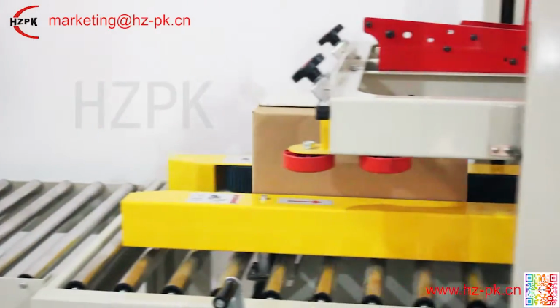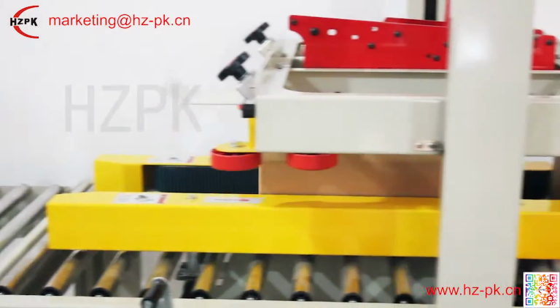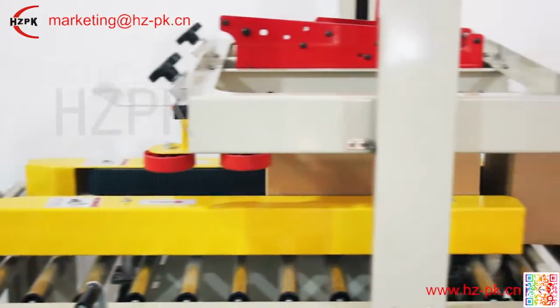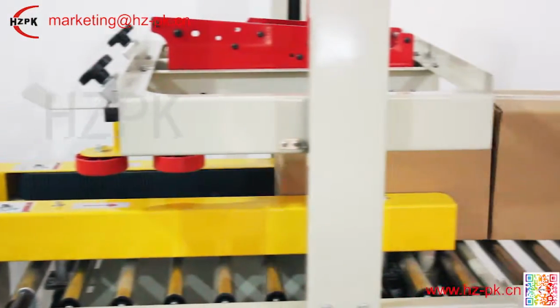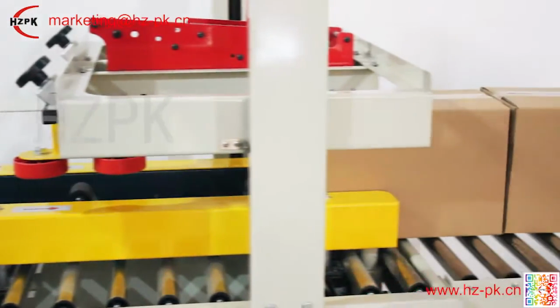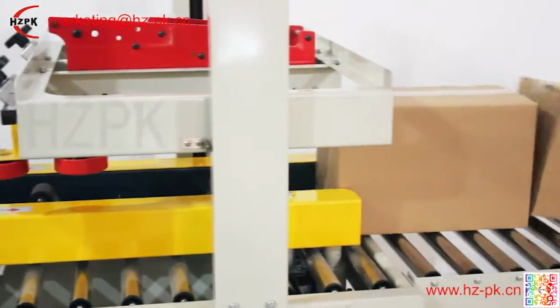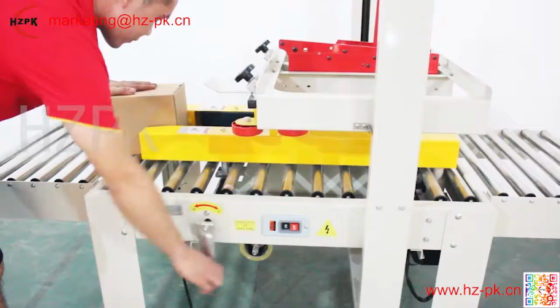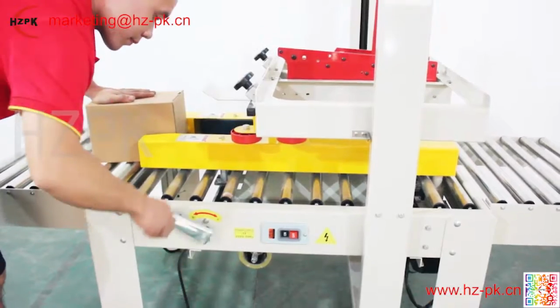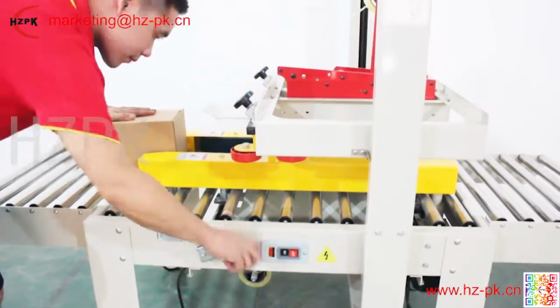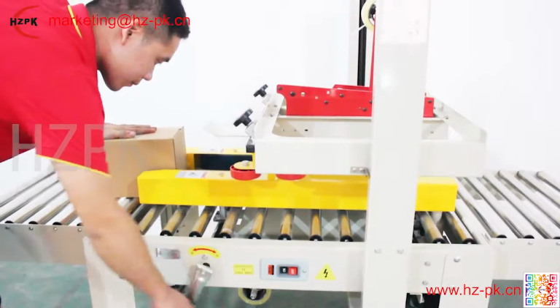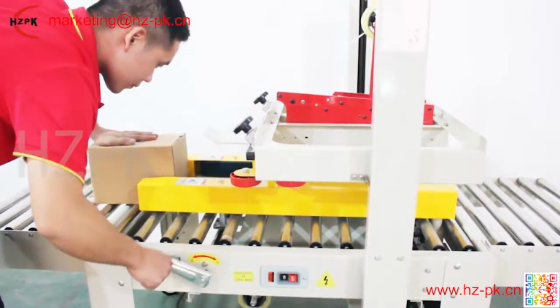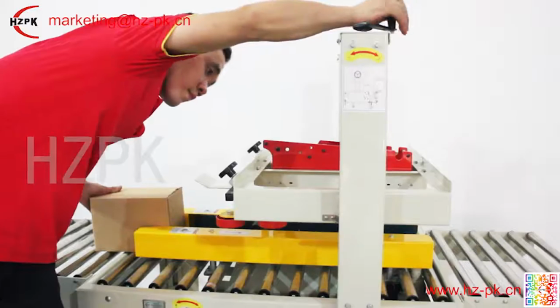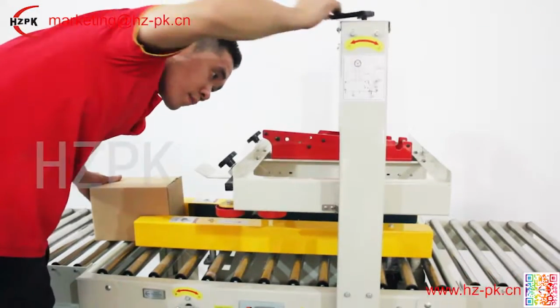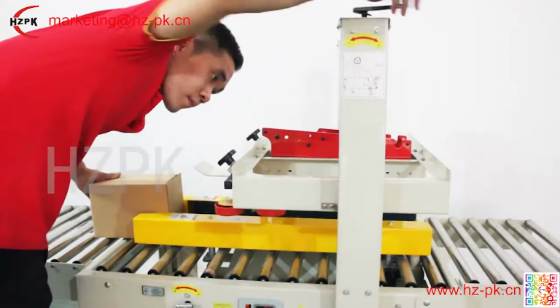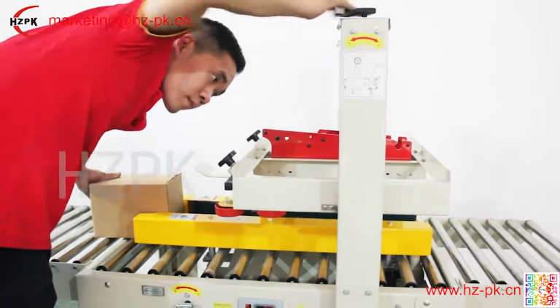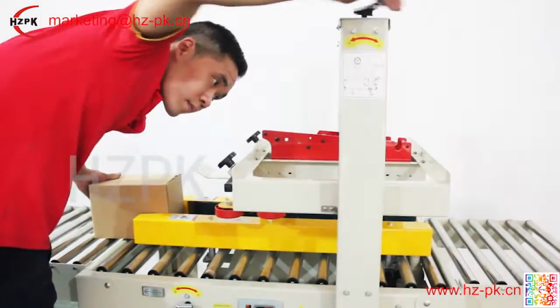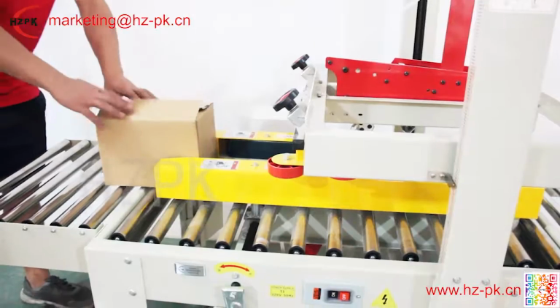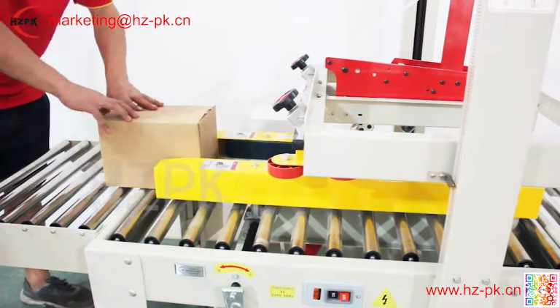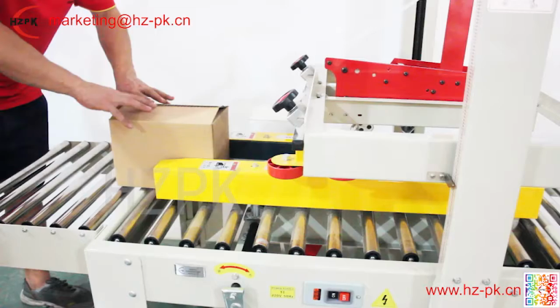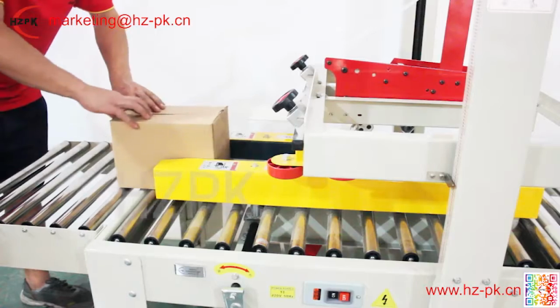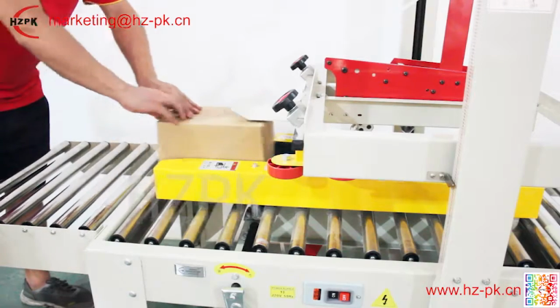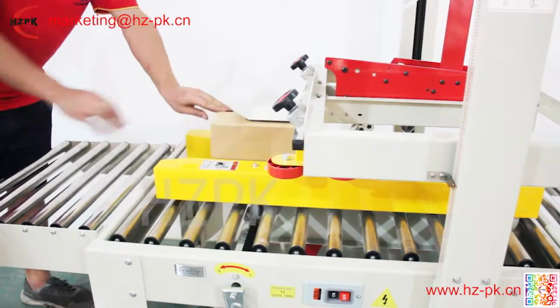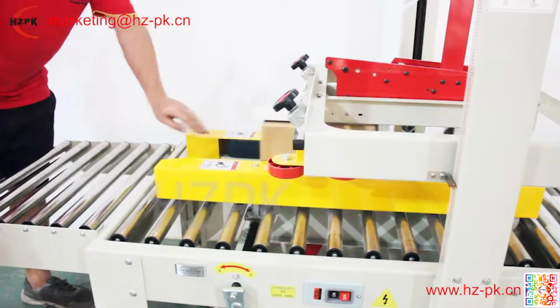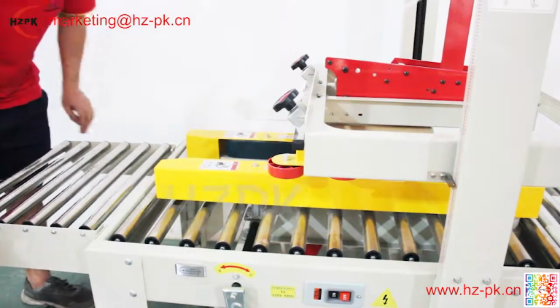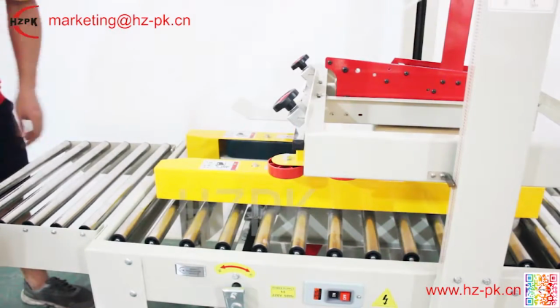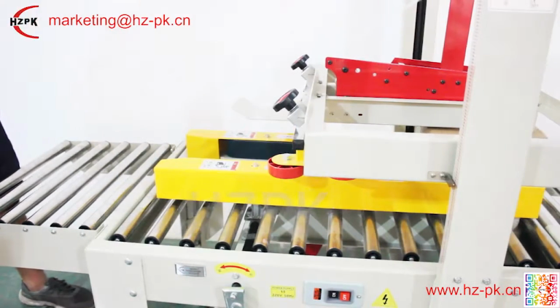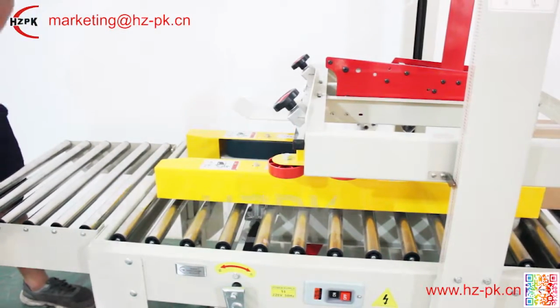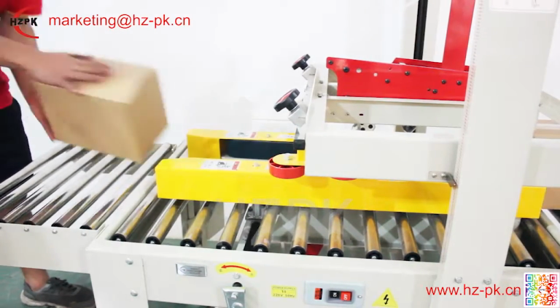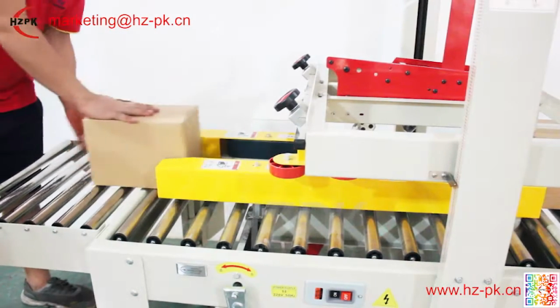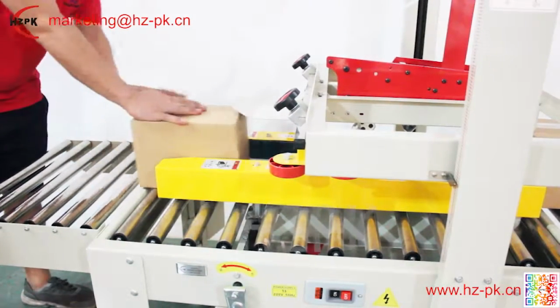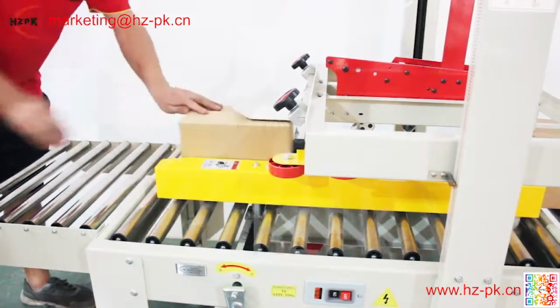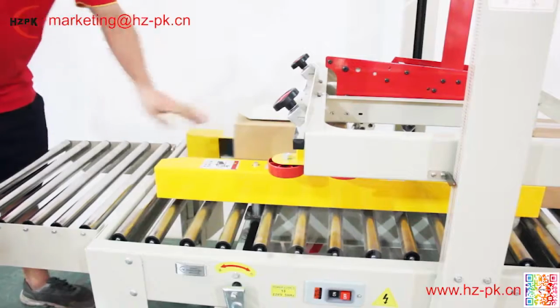Adjust sealing height and width by hand according to the size of carton, then put carton on work table, and carton will be transmitted through and sealed with tape automatically at the same time.